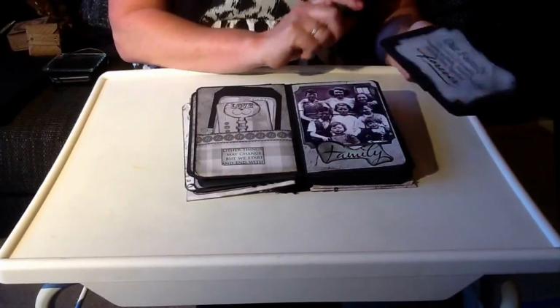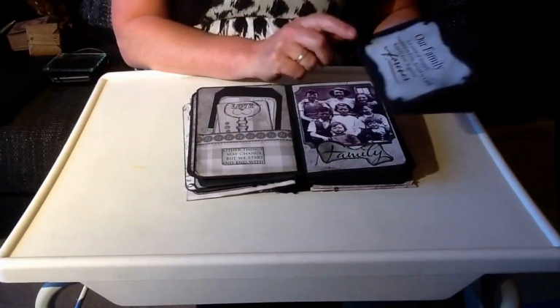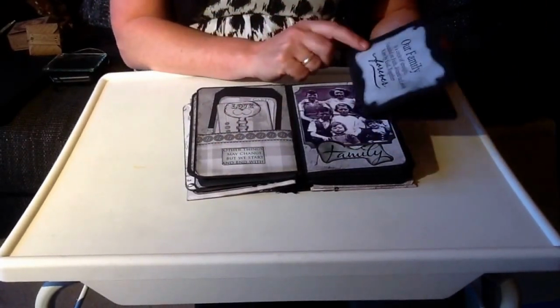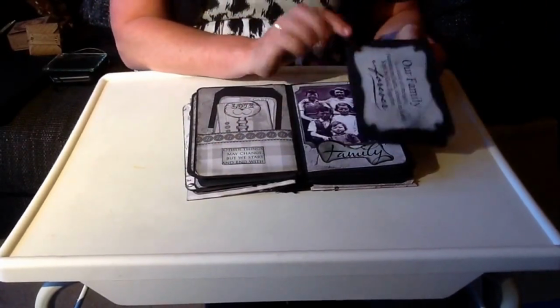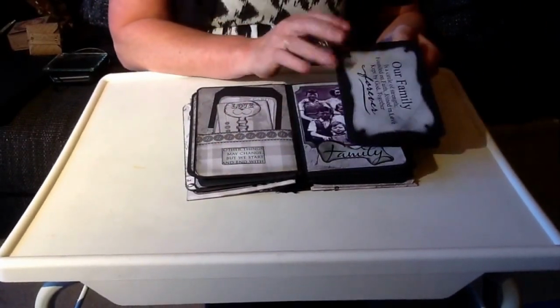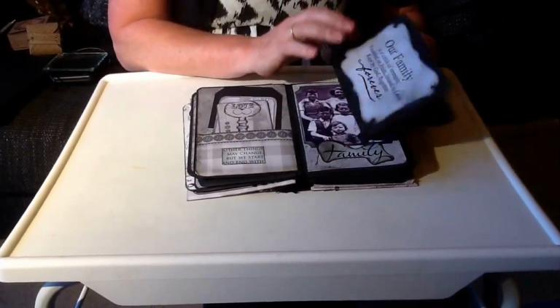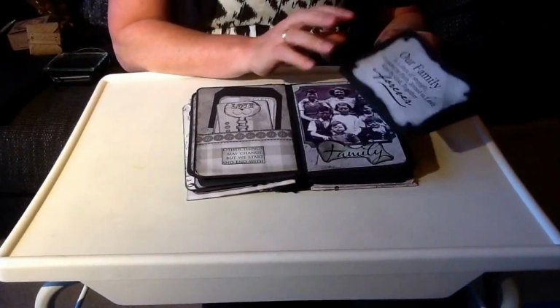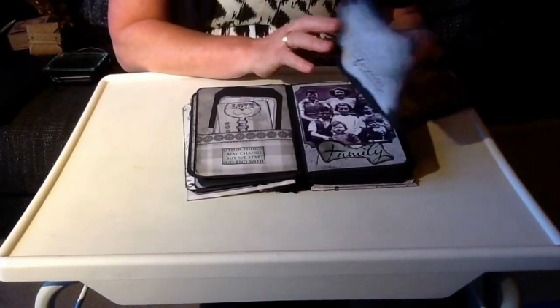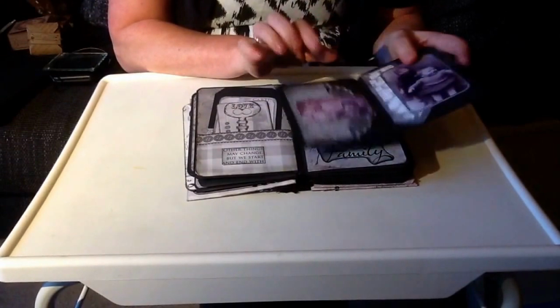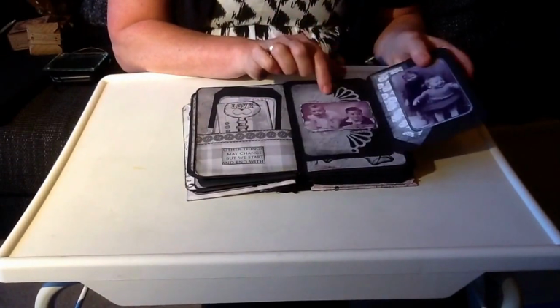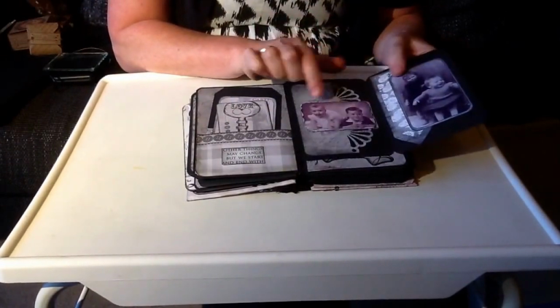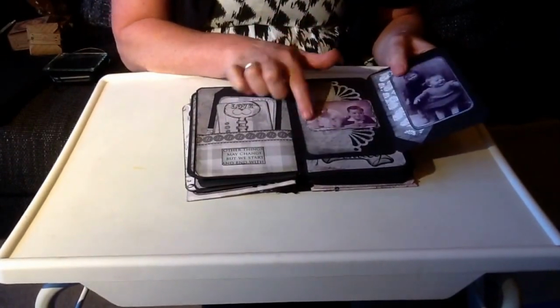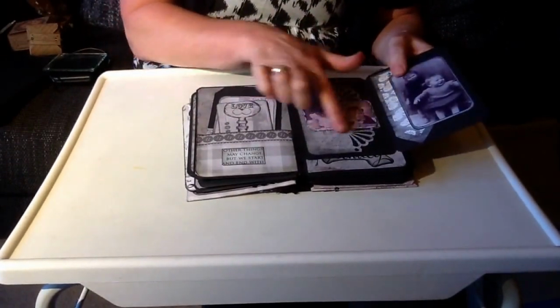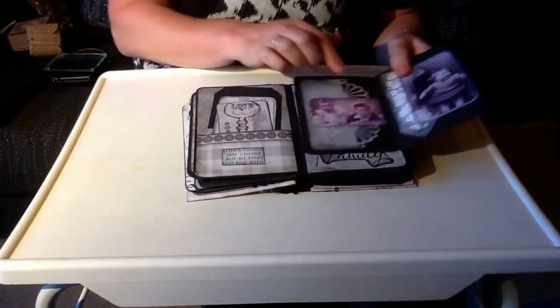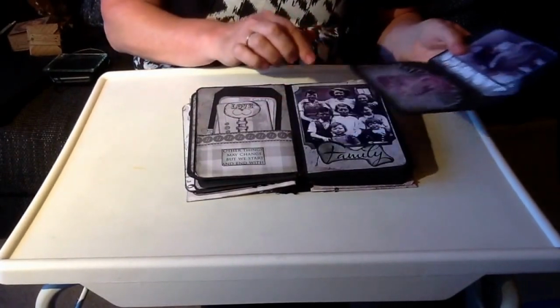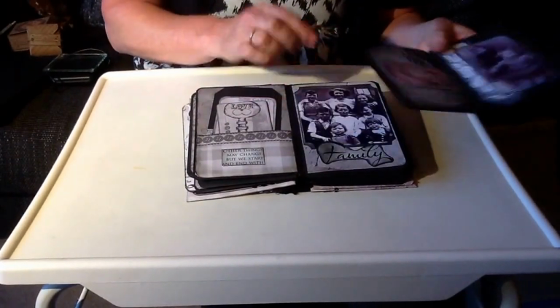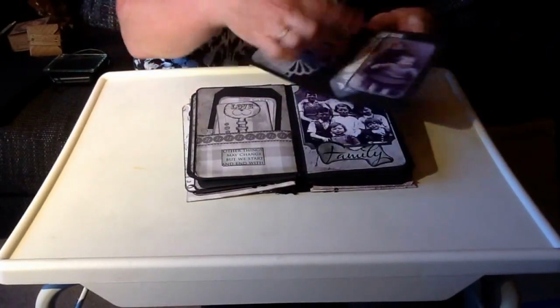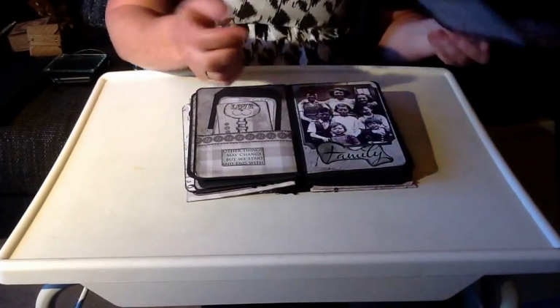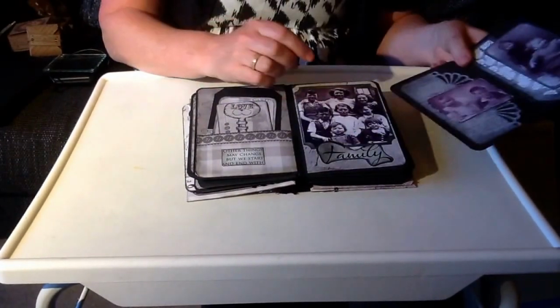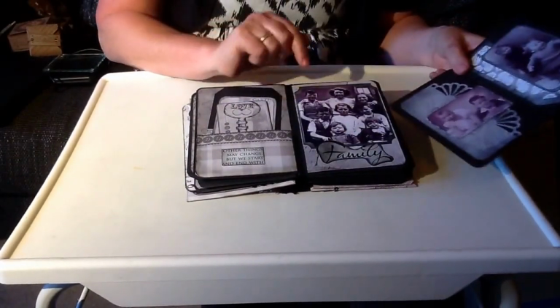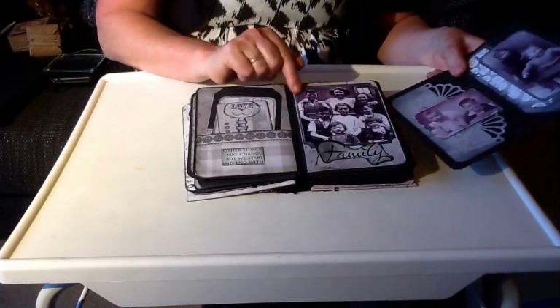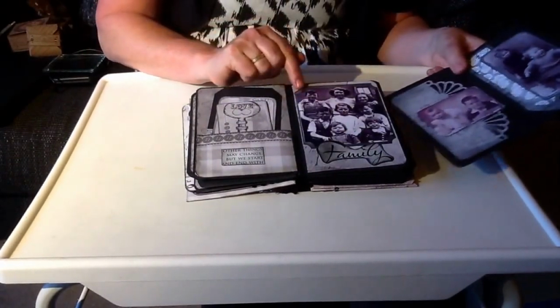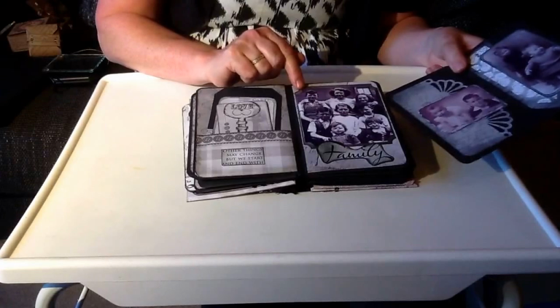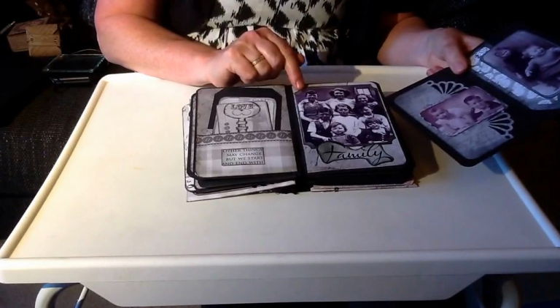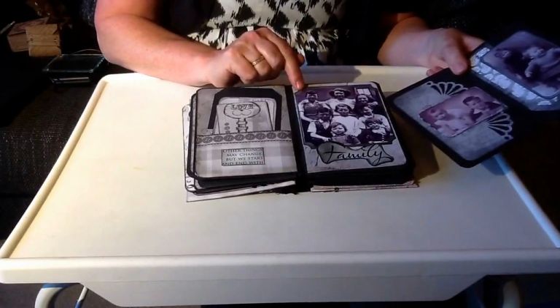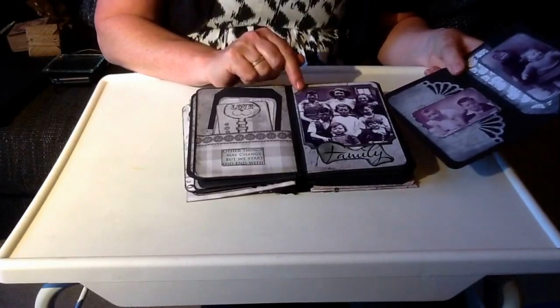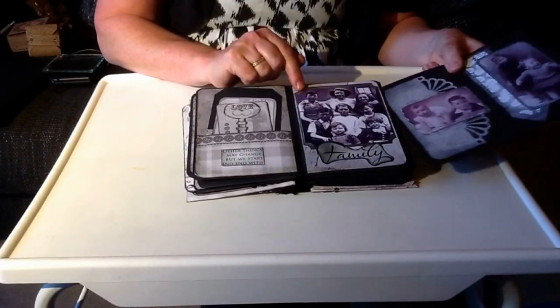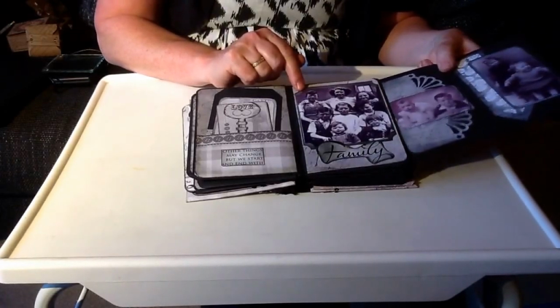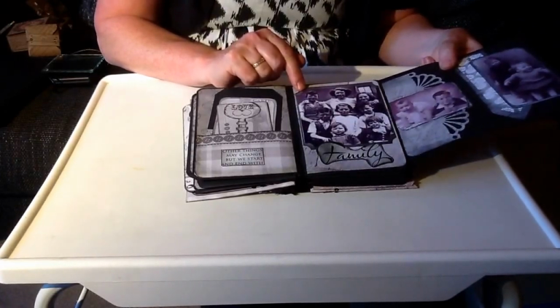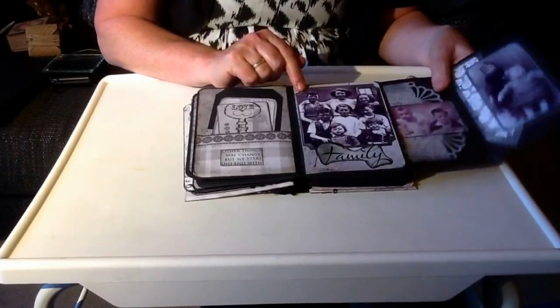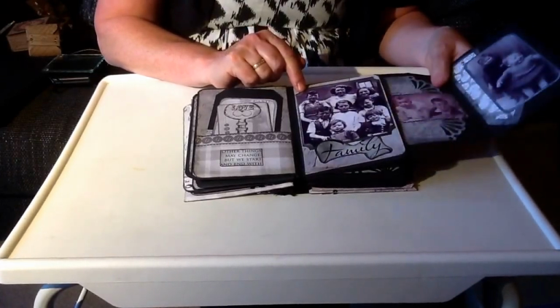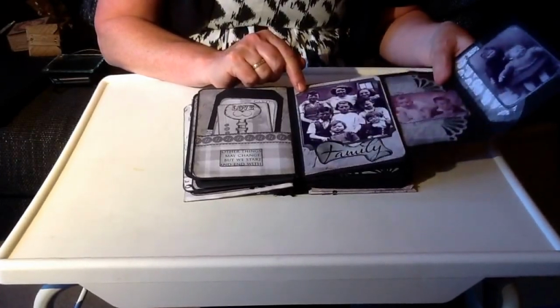Some of the dies that I've got are X-Cut dies, which give these nice shapes. Just plain corner rounders - and this is the inverted corner rounder, which I really like that effect.